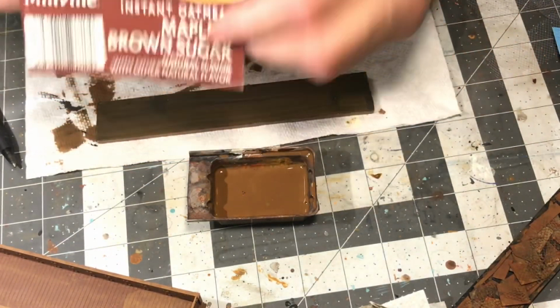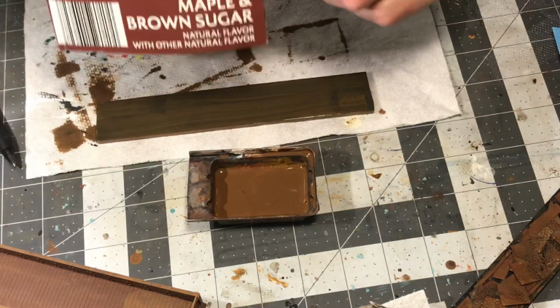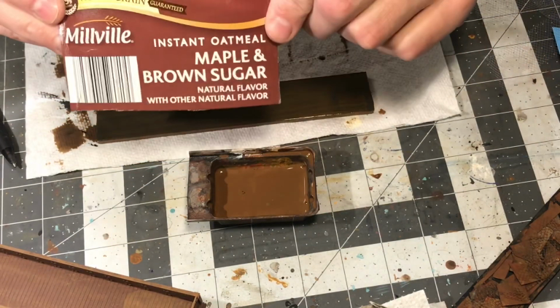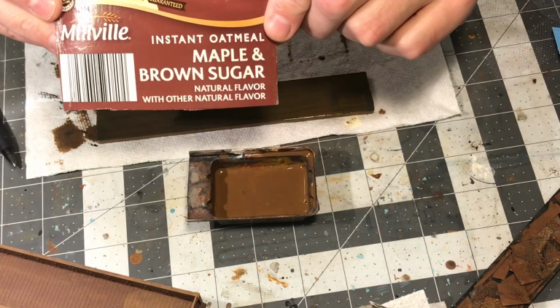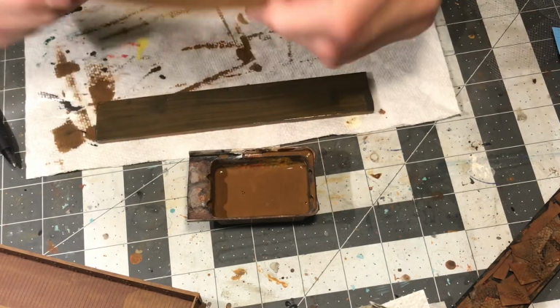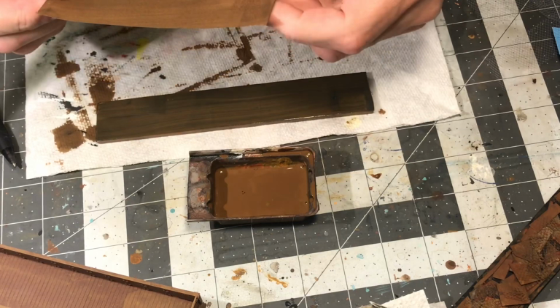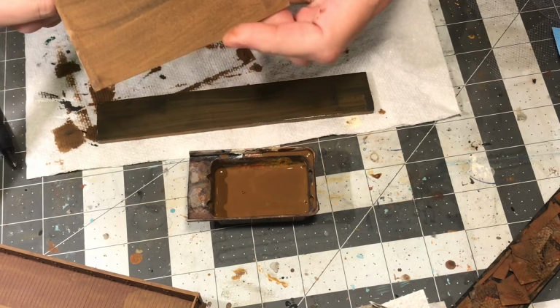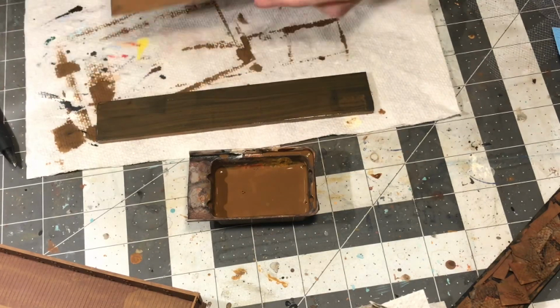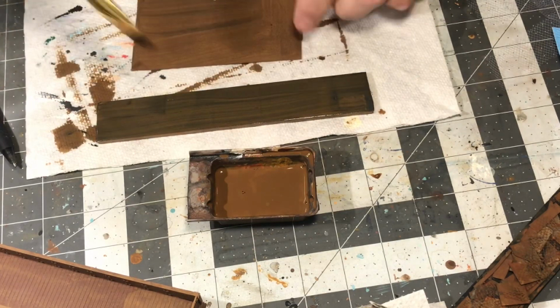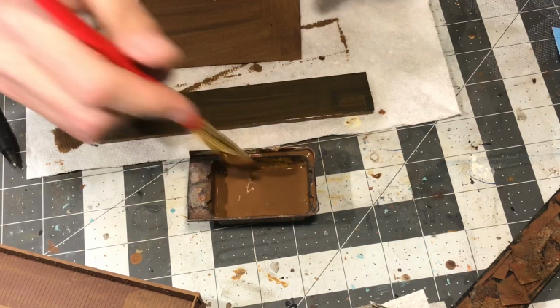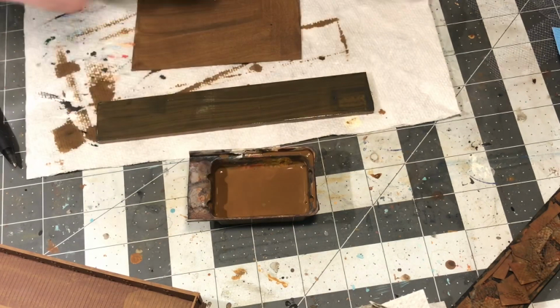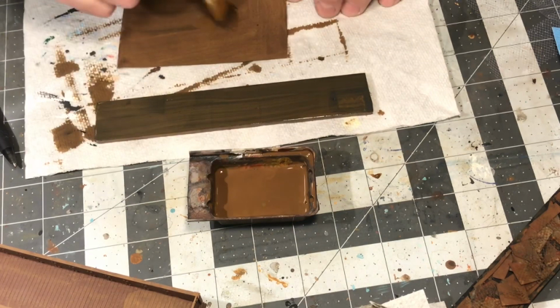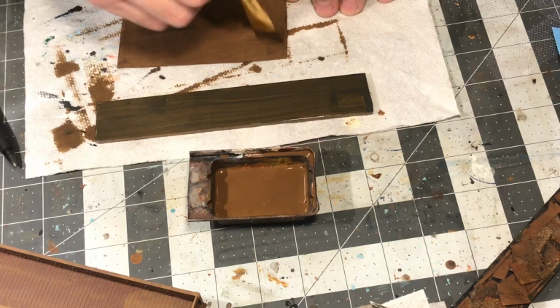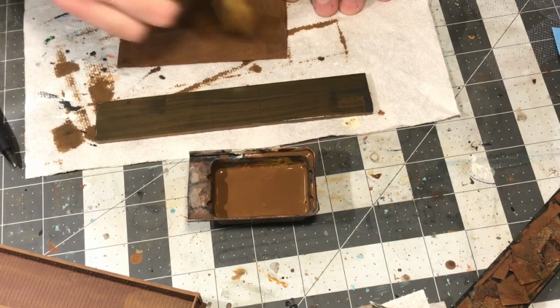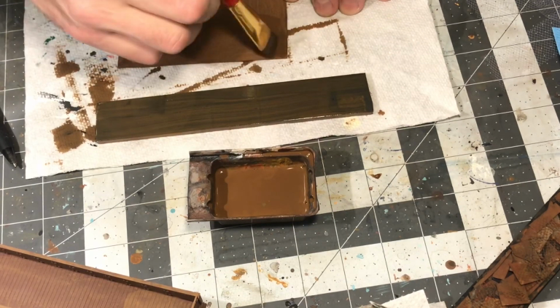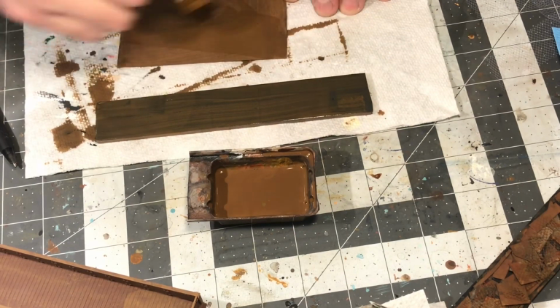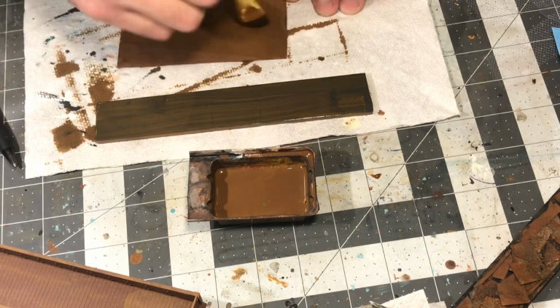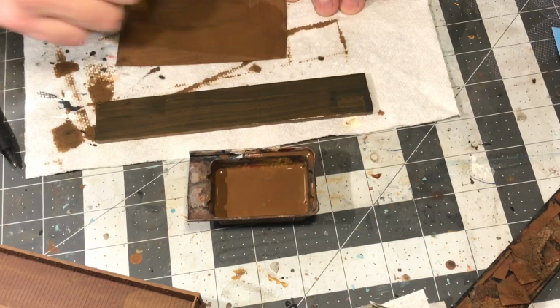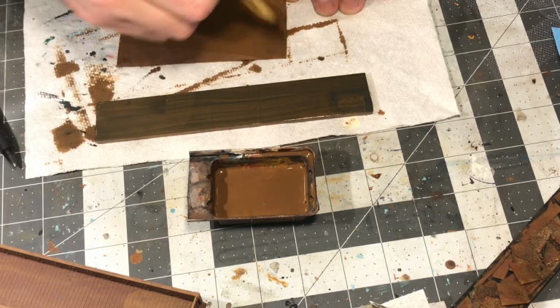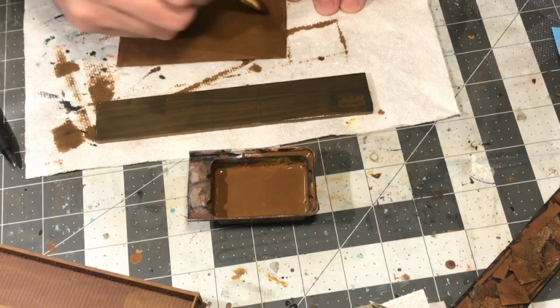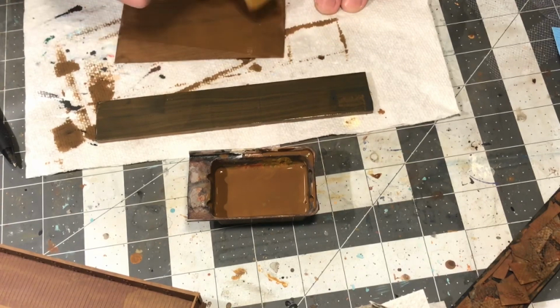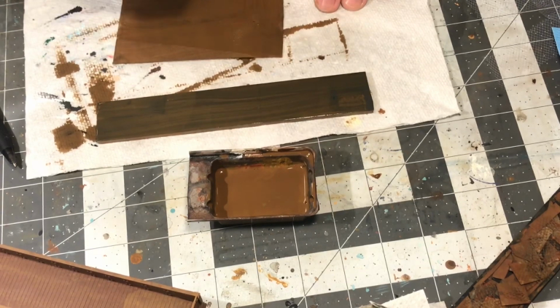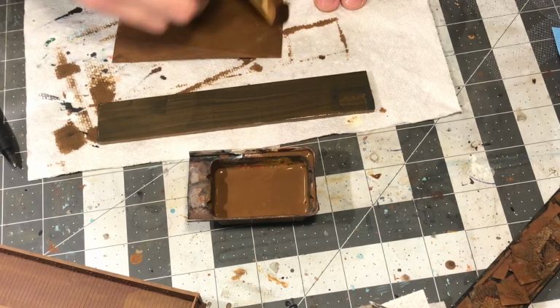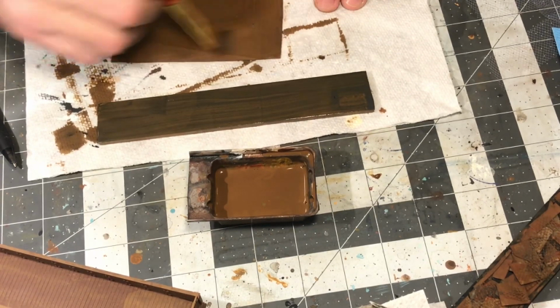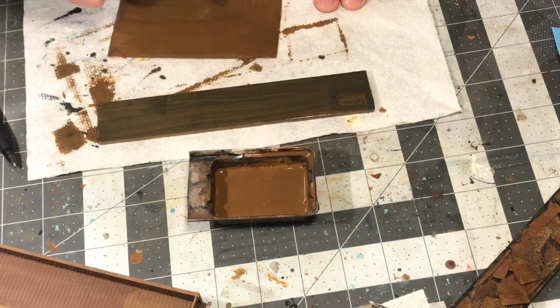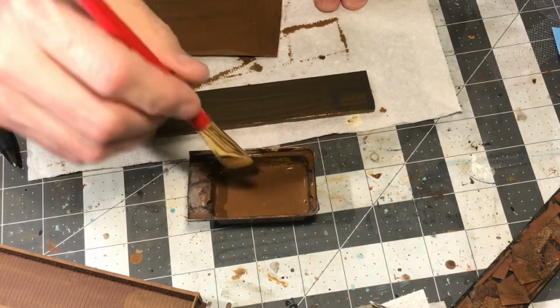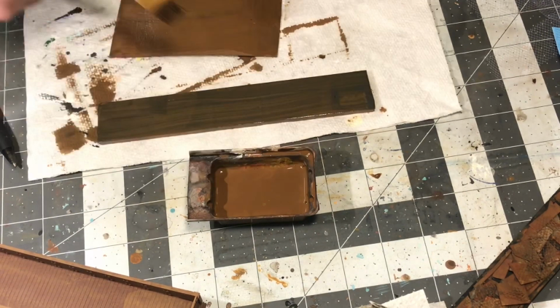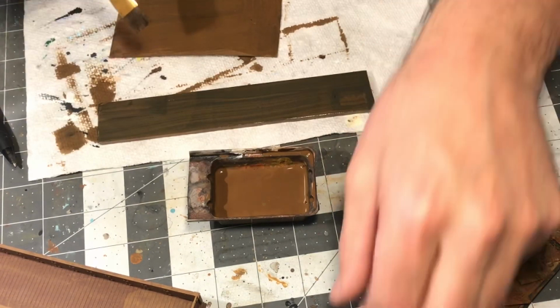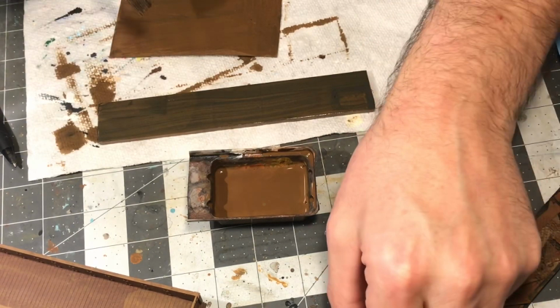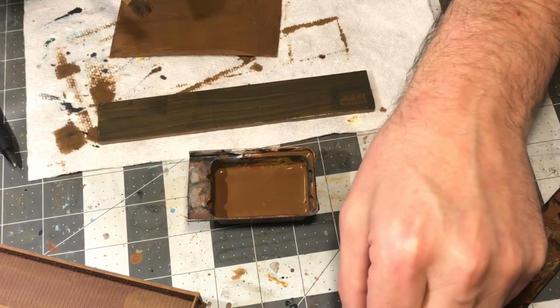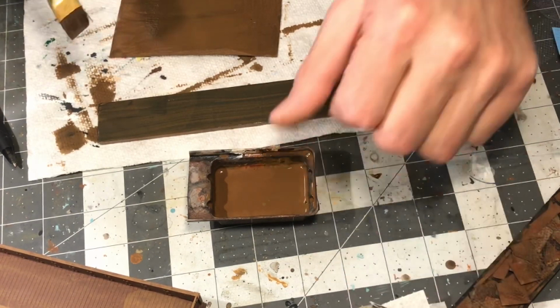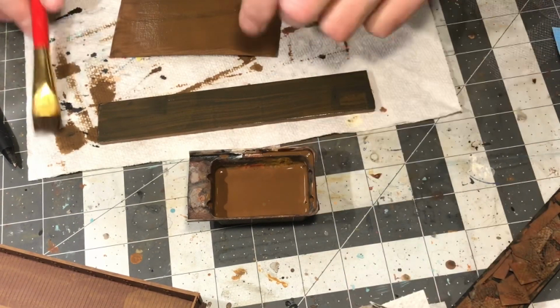I used a very inexpensive instant oatmeal box to make the plate steel. I just painted on that watered down paint mixture, and later on we will cut this into strips and into shapes.